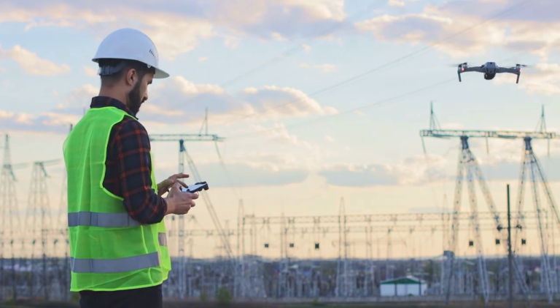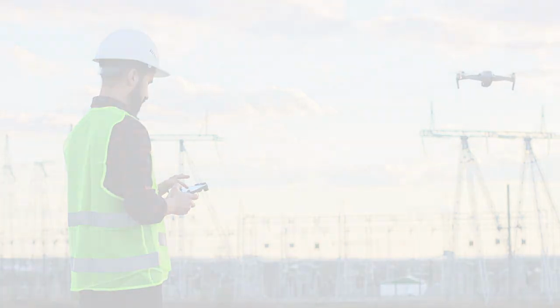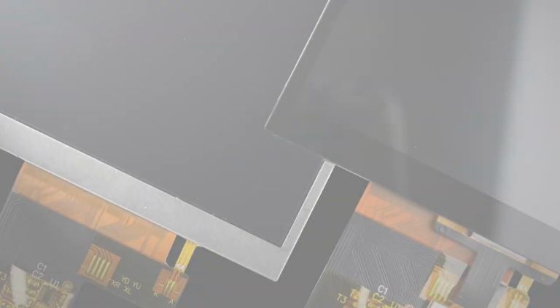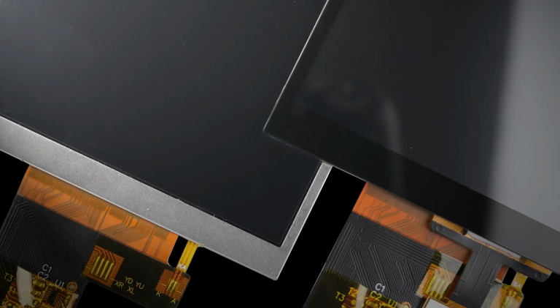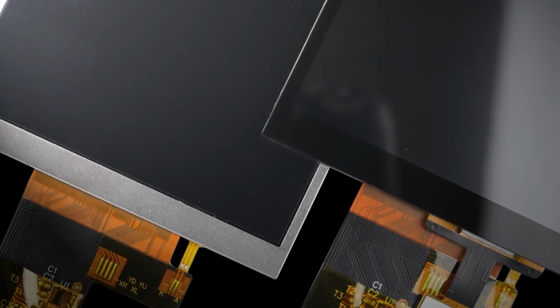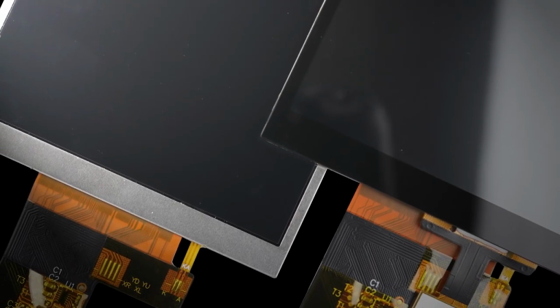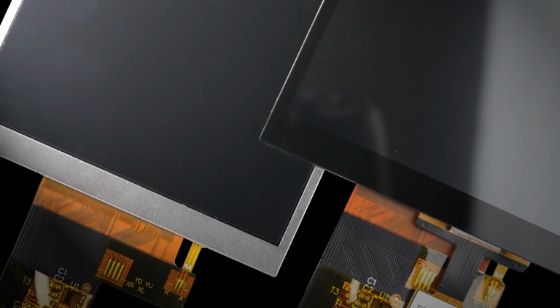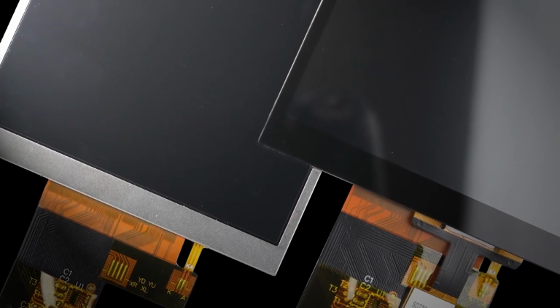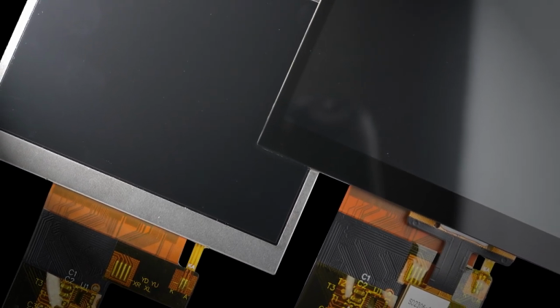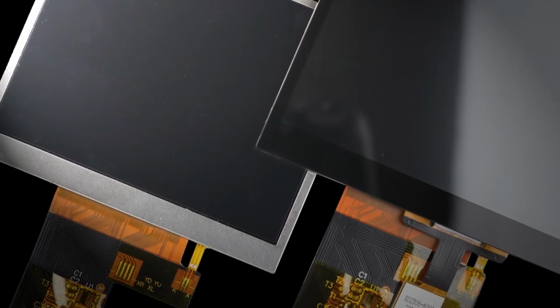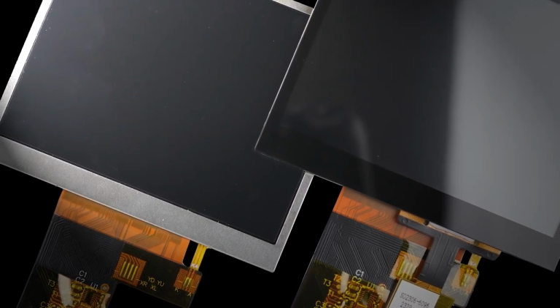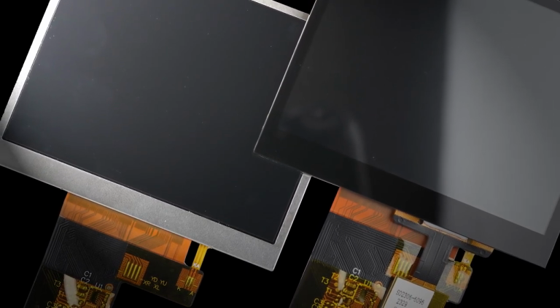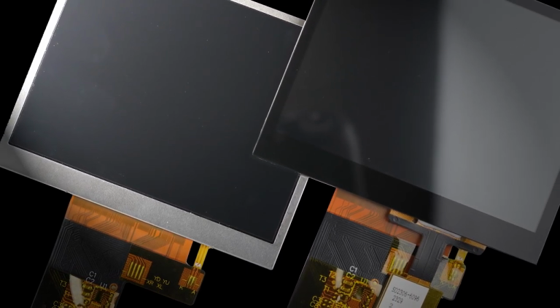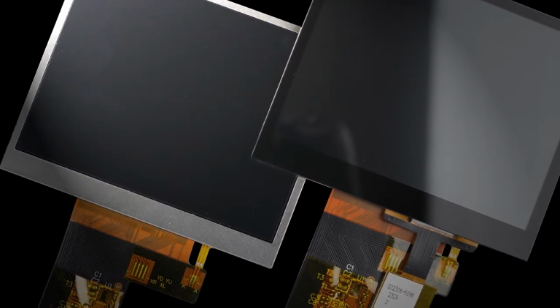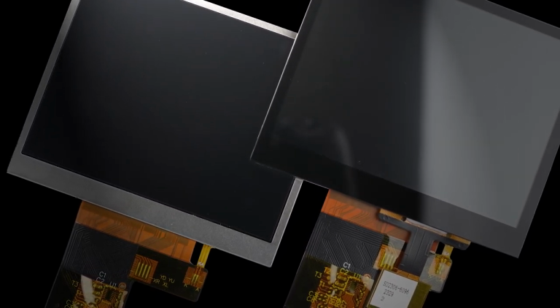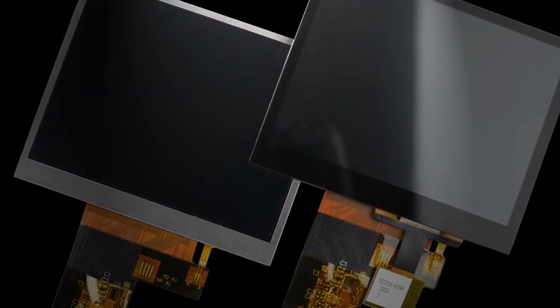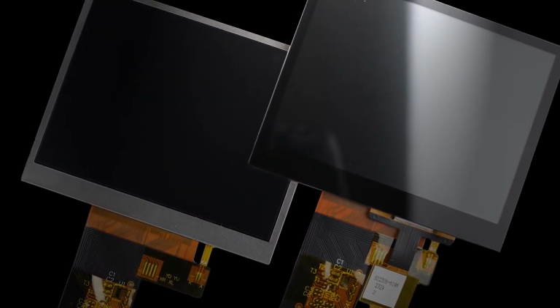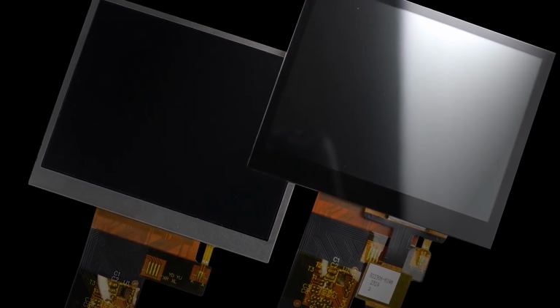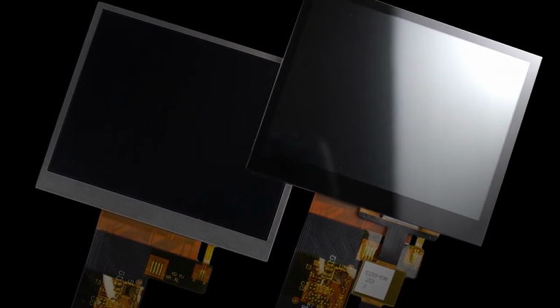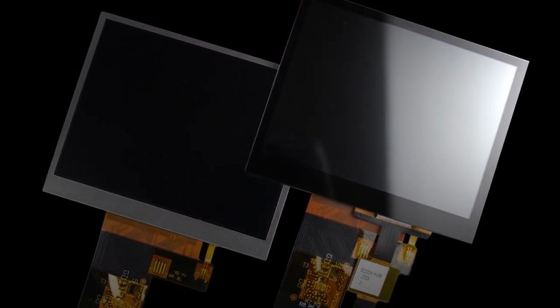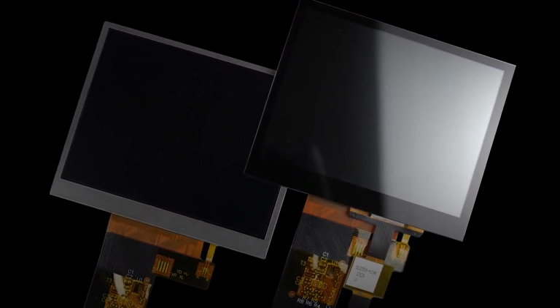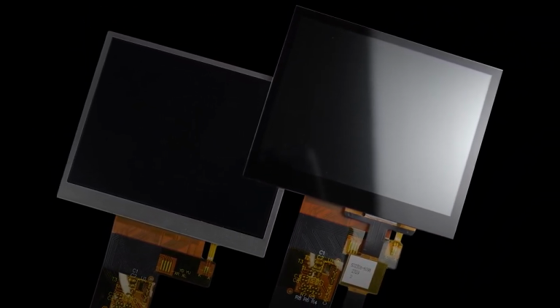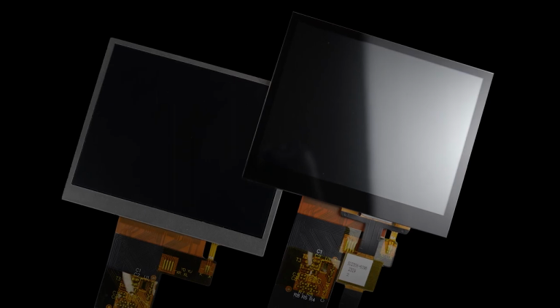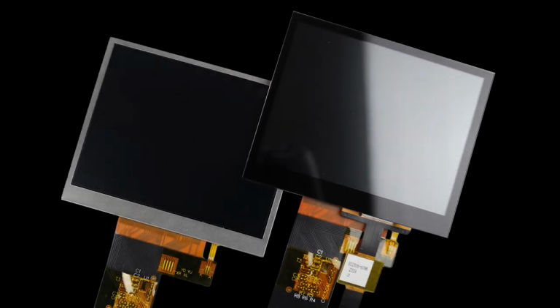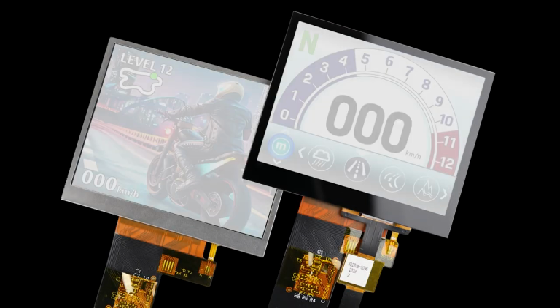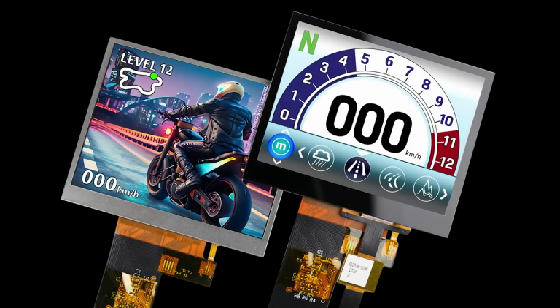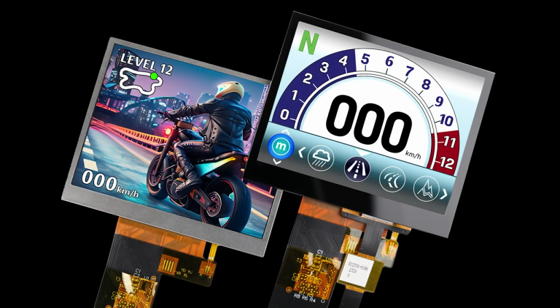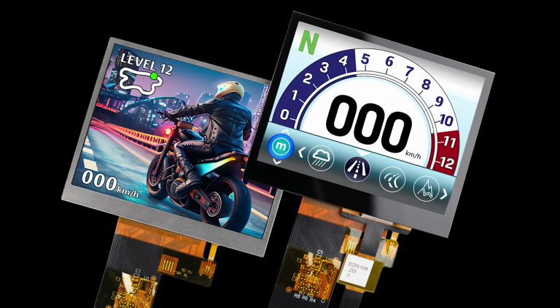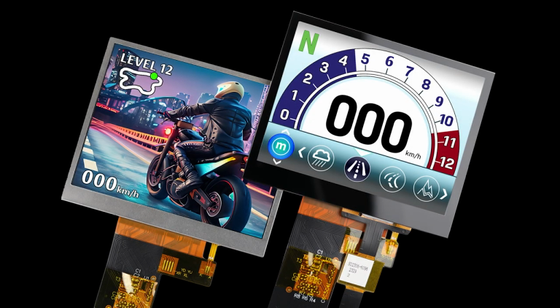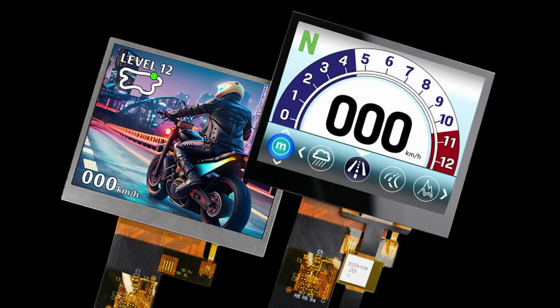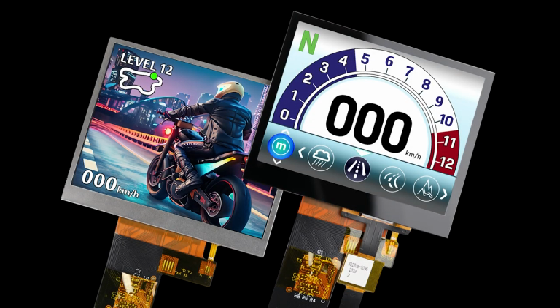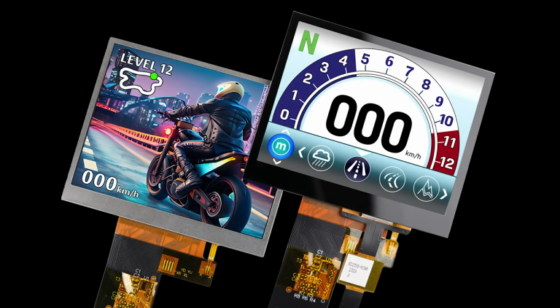For devices that prioritize high-end graphics and display quality, our new 3.5 inch IPS displays with 4-lane MIPI DSI offer a clear advantage in terms of performance and versatility.